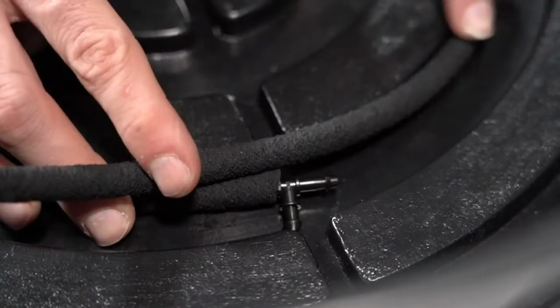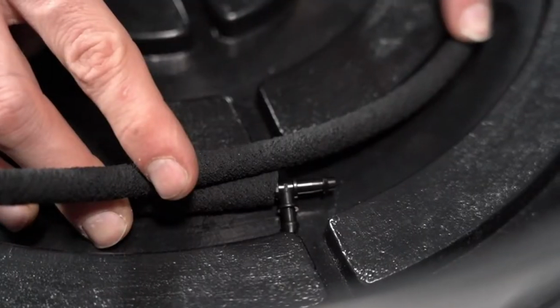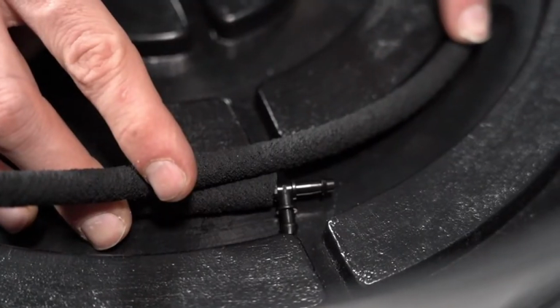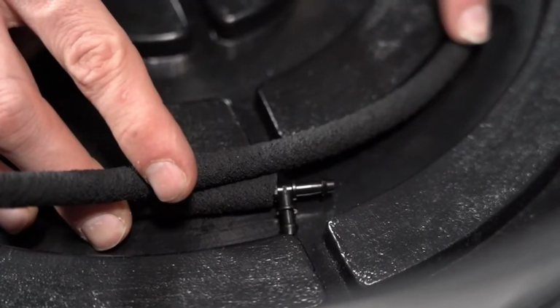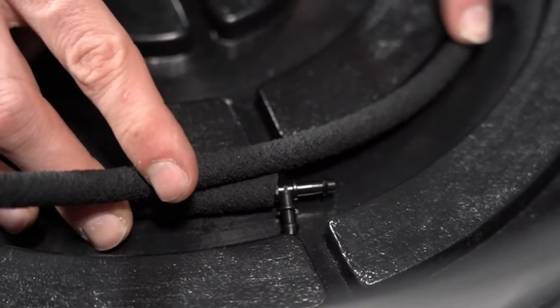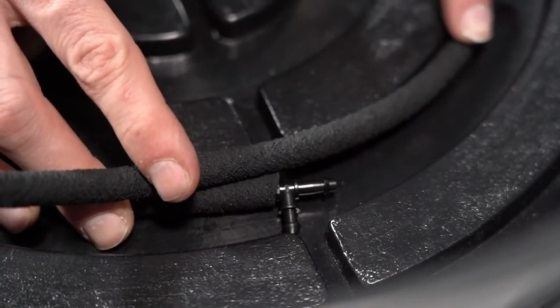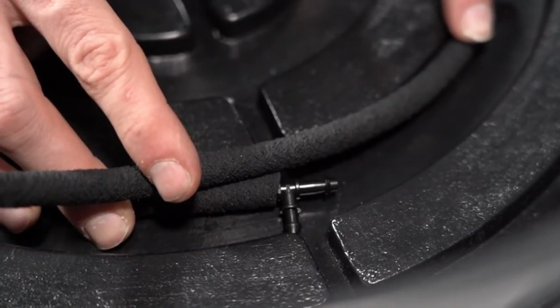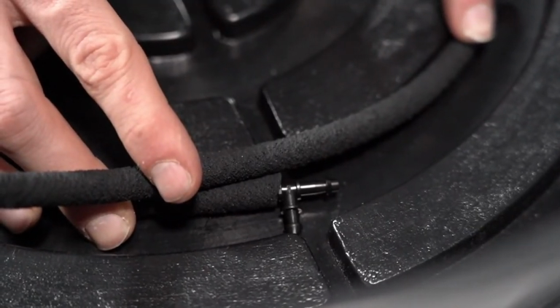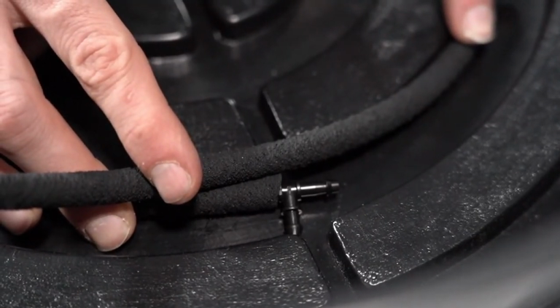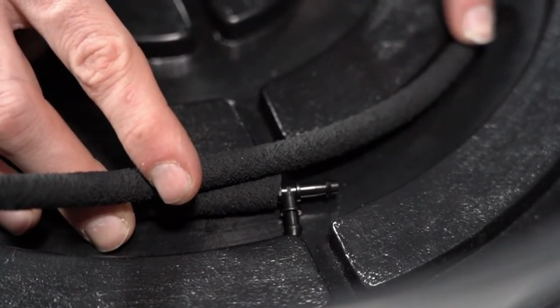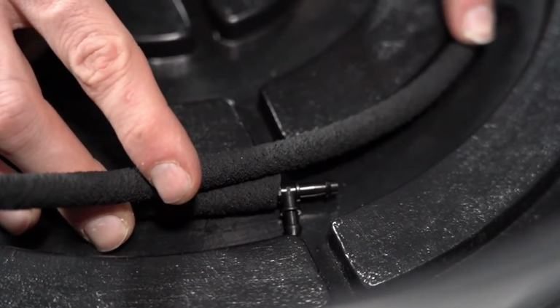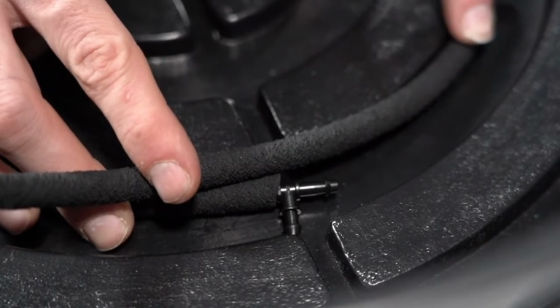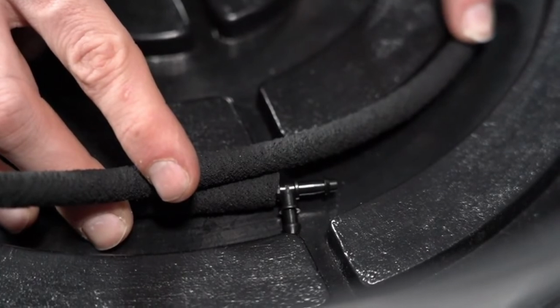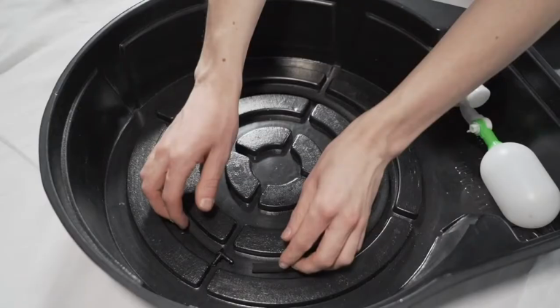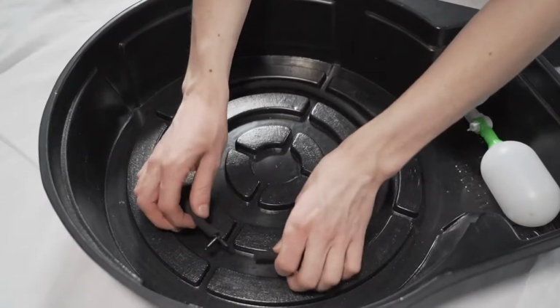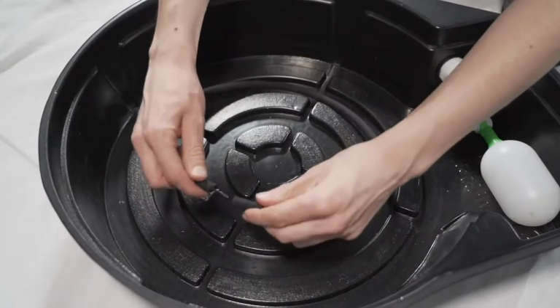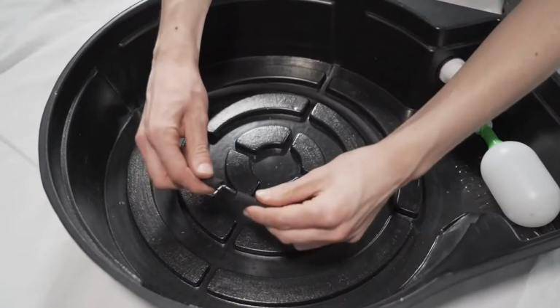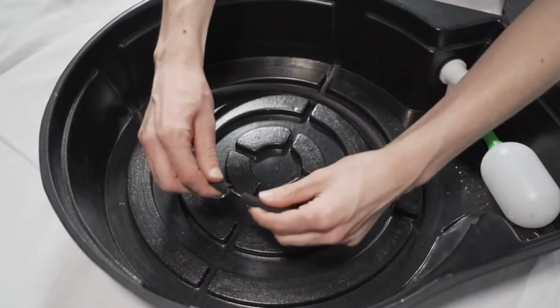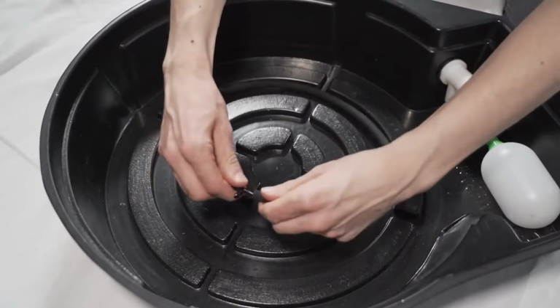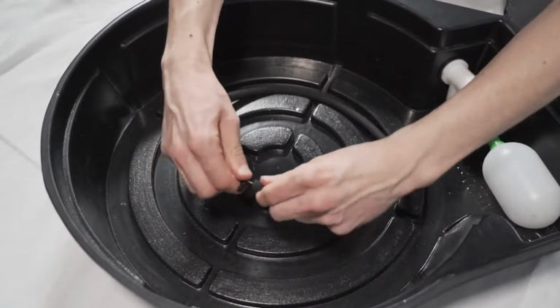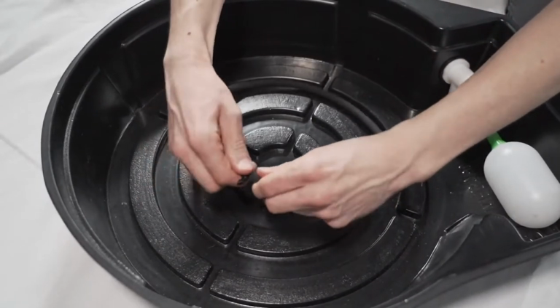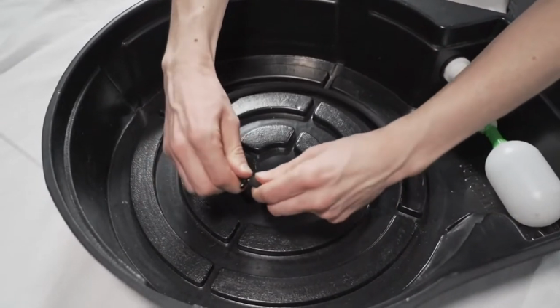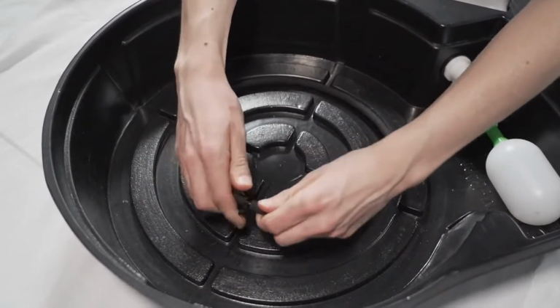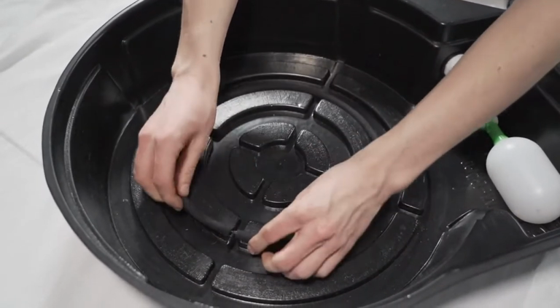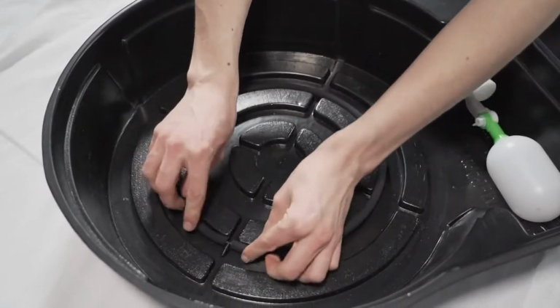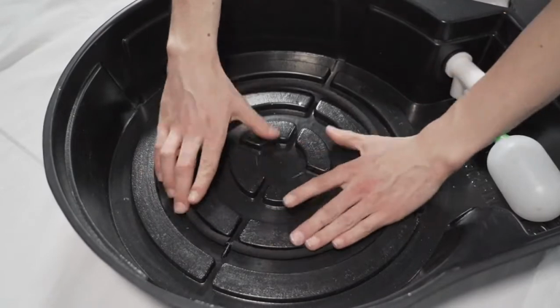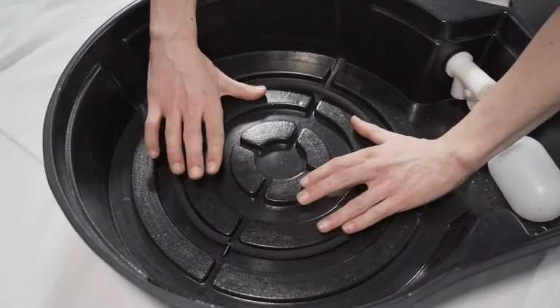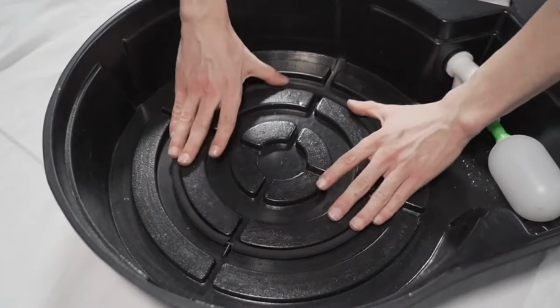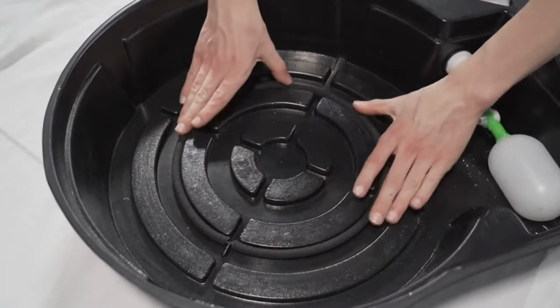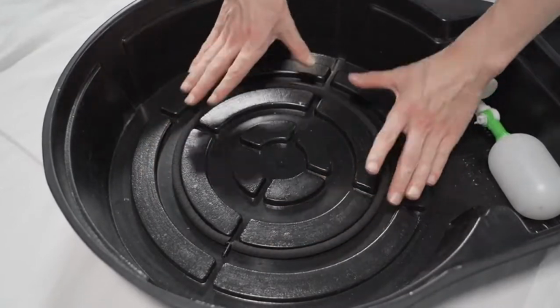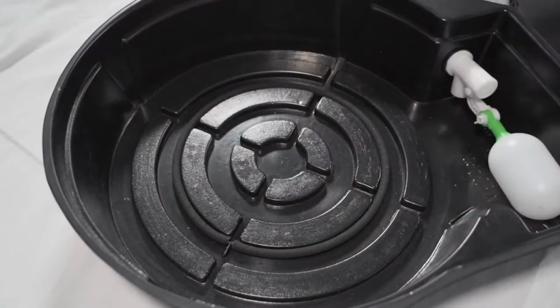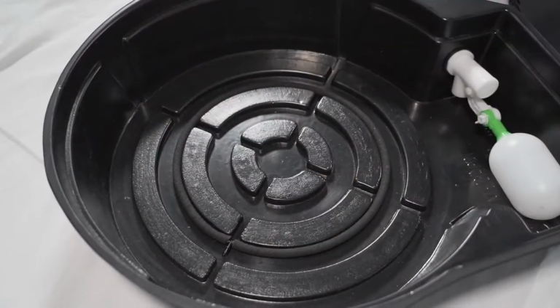Cut the porous pipe where it lines up with the centre of the teepees to ensure a tight fit. Connect the cut end to the teepees and place it into your megapot. Repeat this process for all pots.